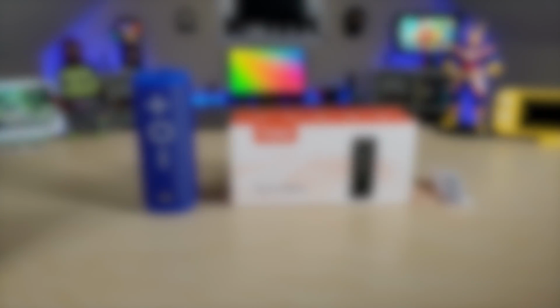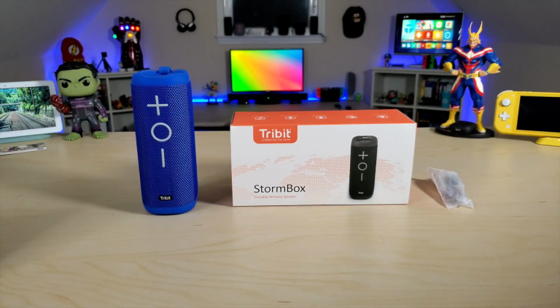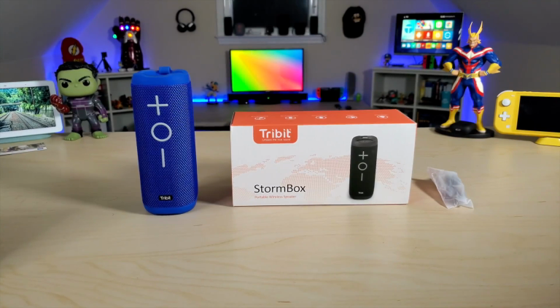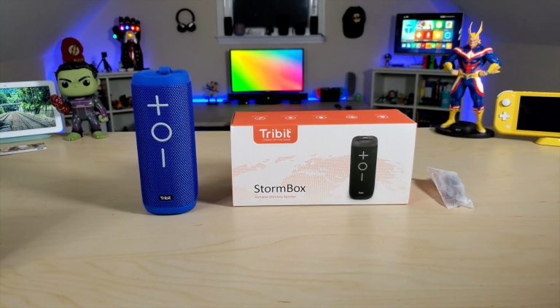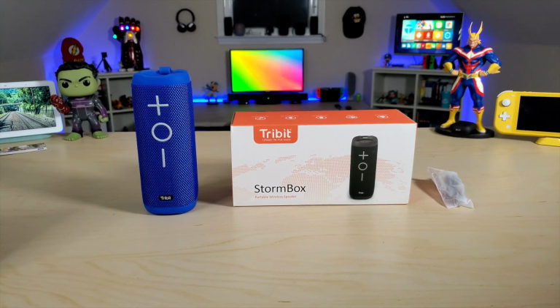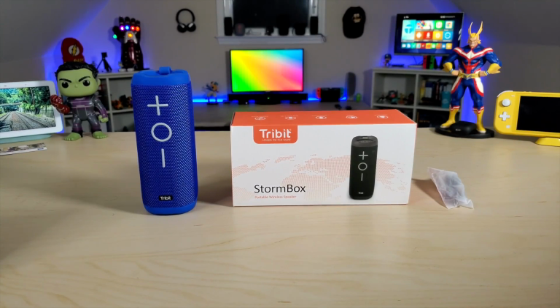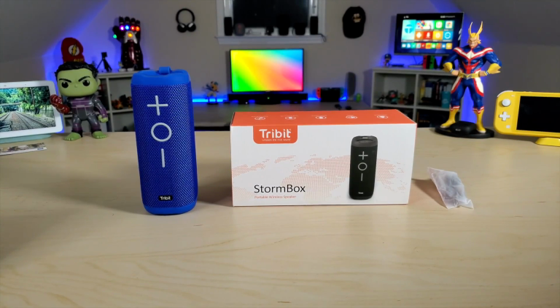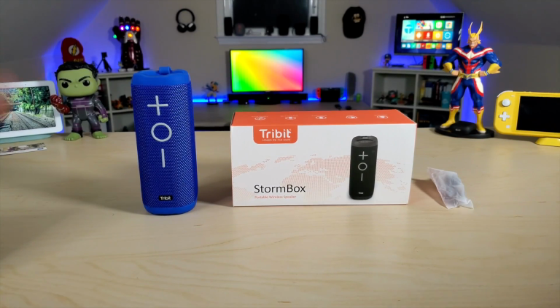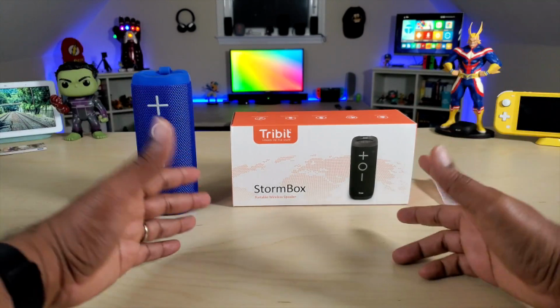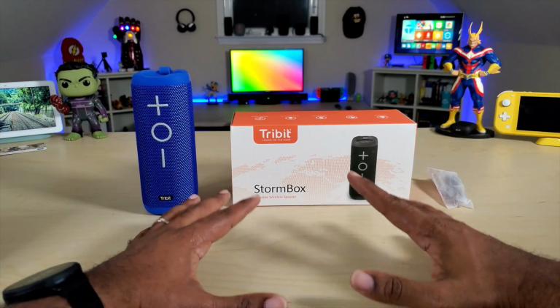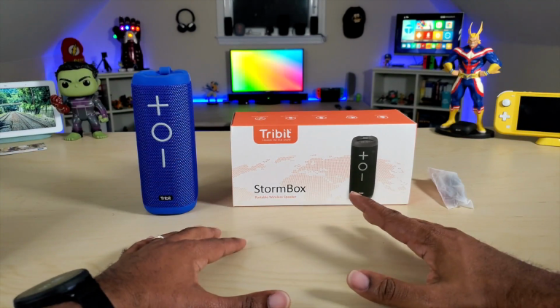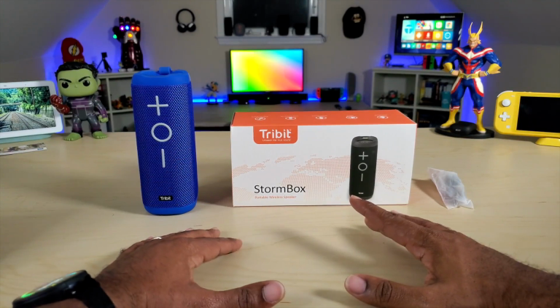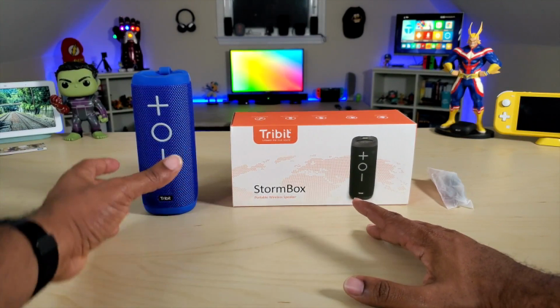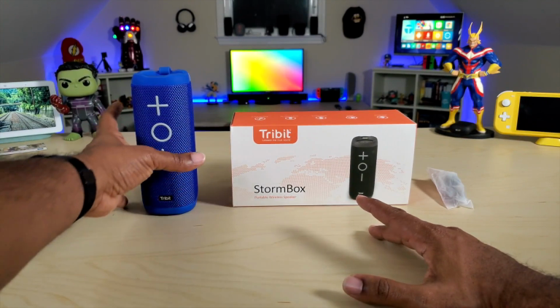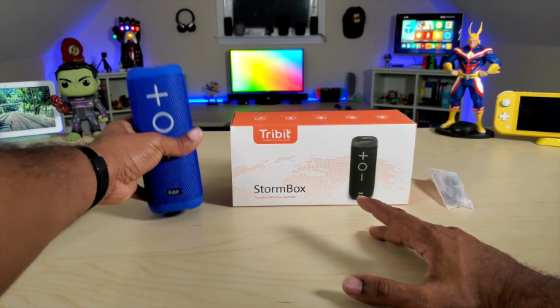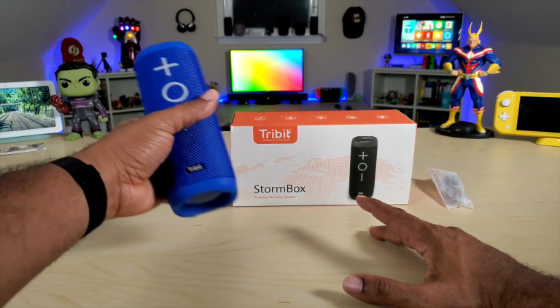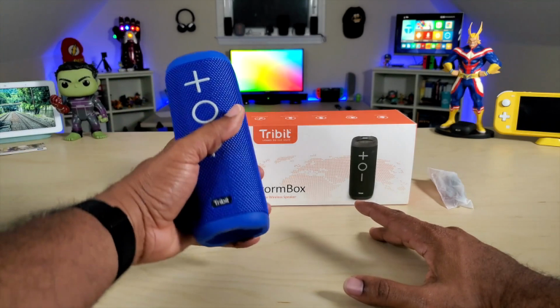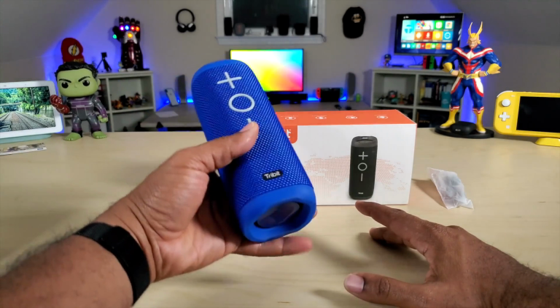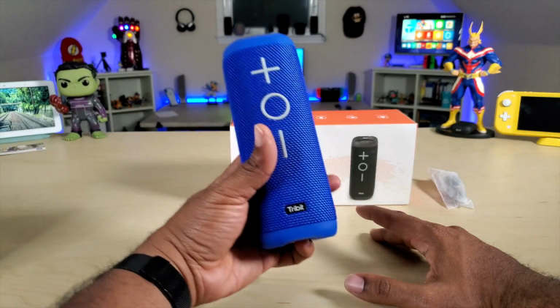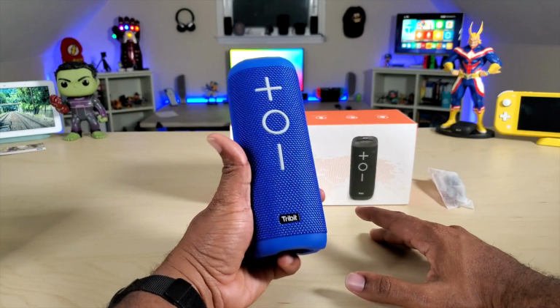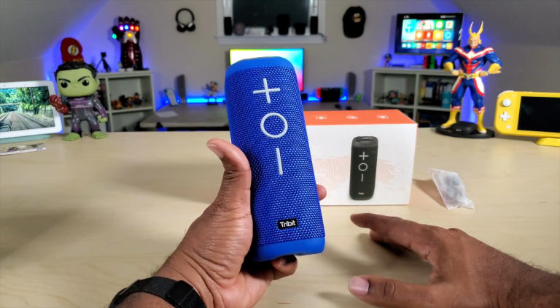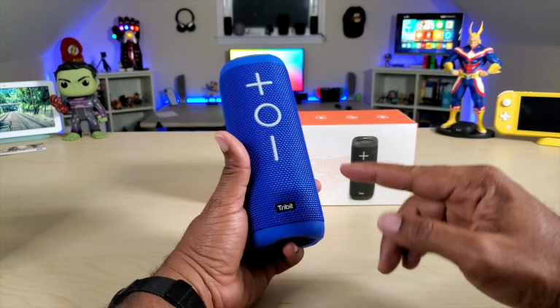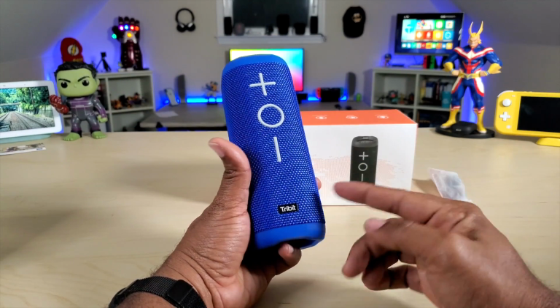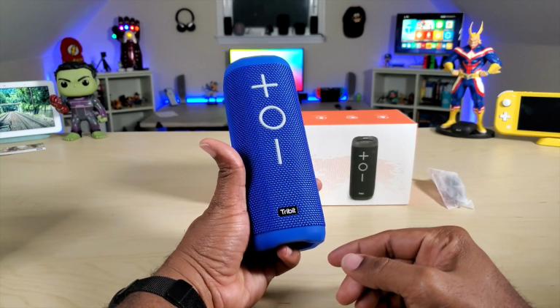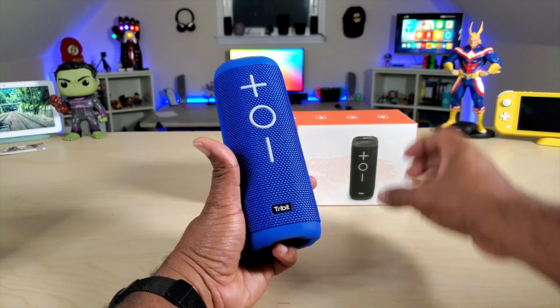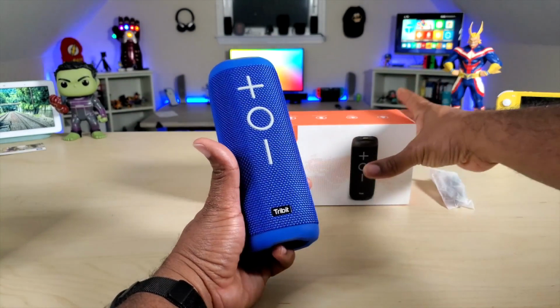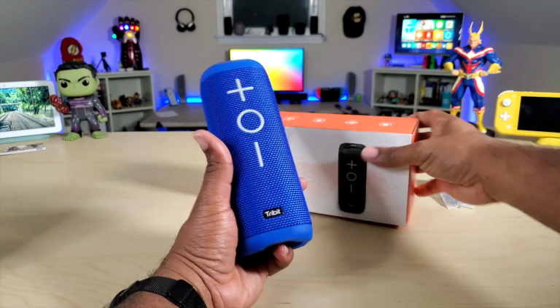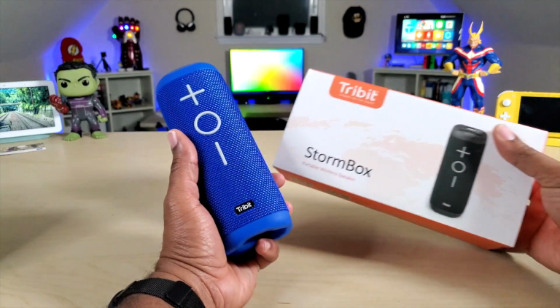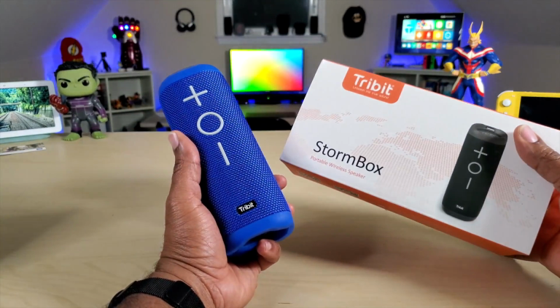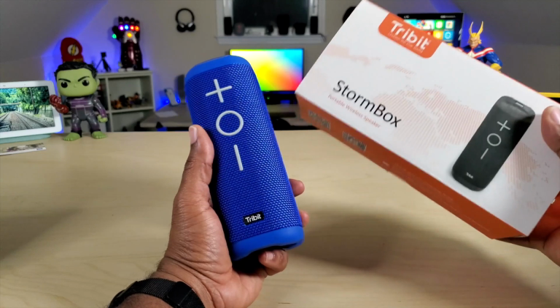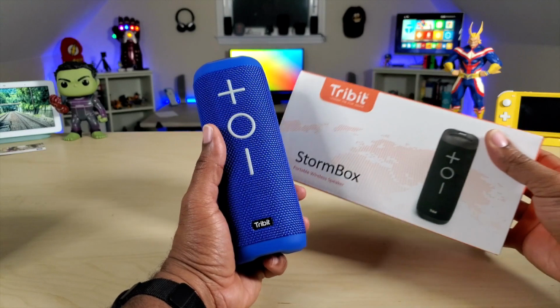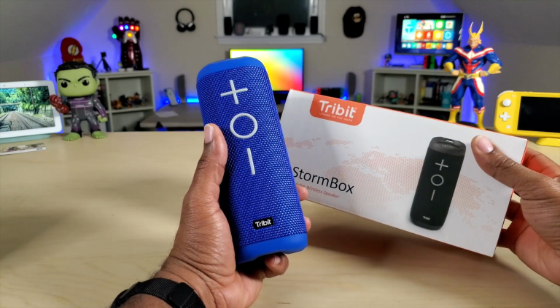What's going on guys, Average Tech Guy here. Today we are back with more tech and more reviews. This time we're looking at a brand new speaker that I just got in from the company Tribit — this is the Storm Box. Let's check it out.